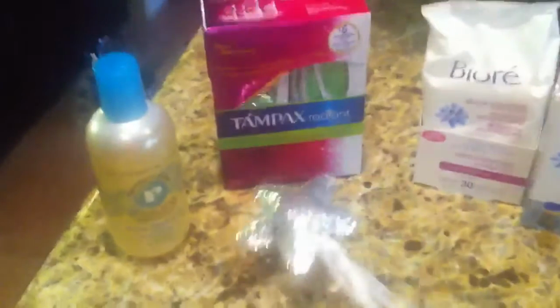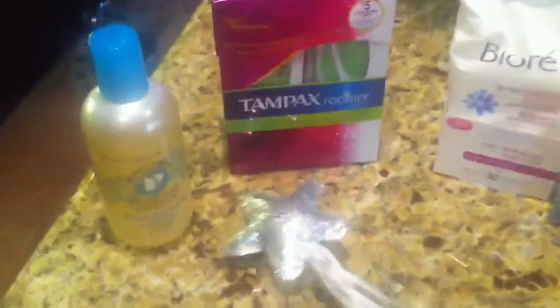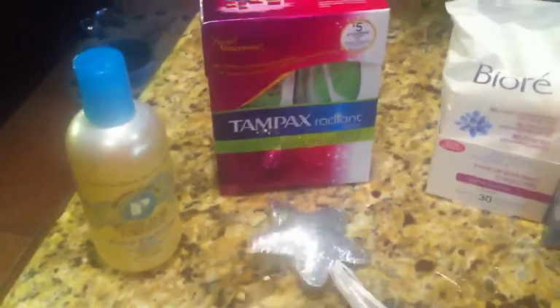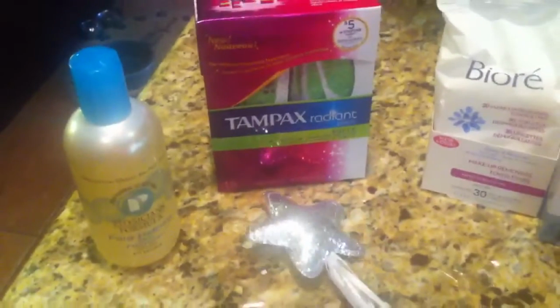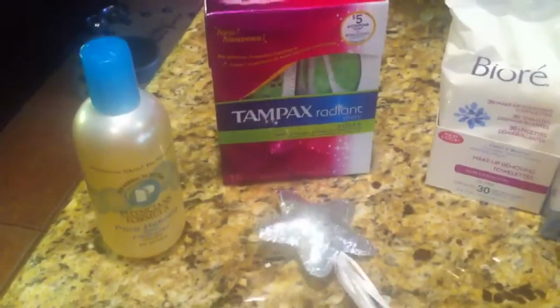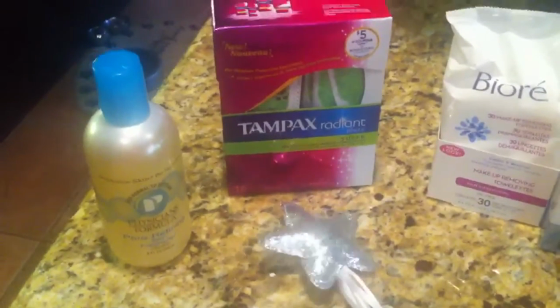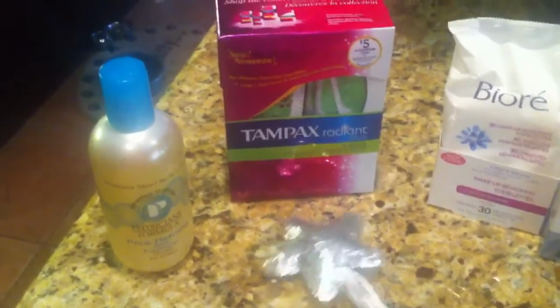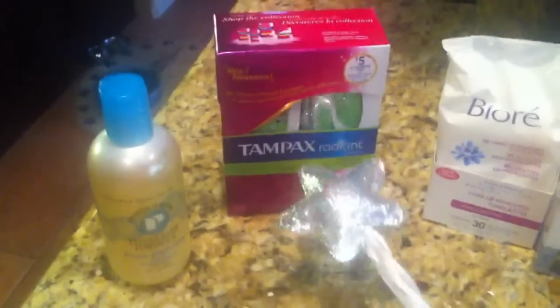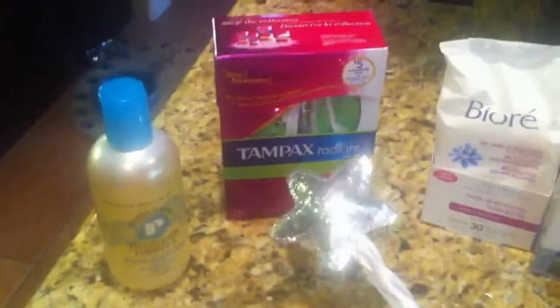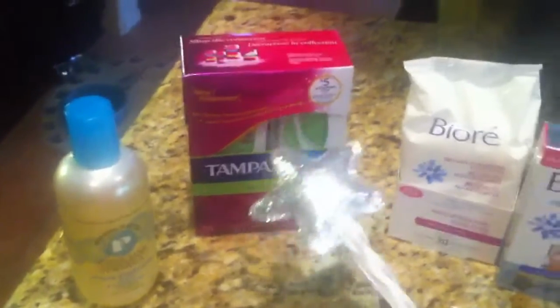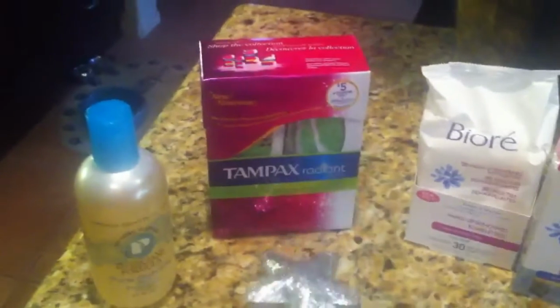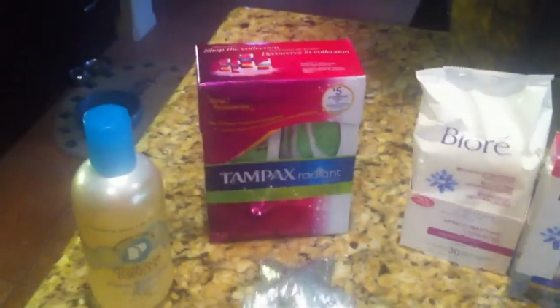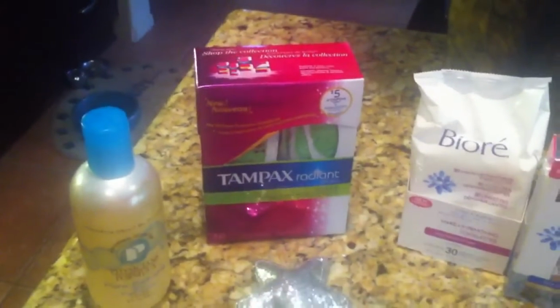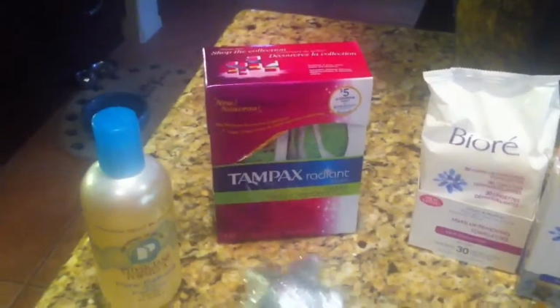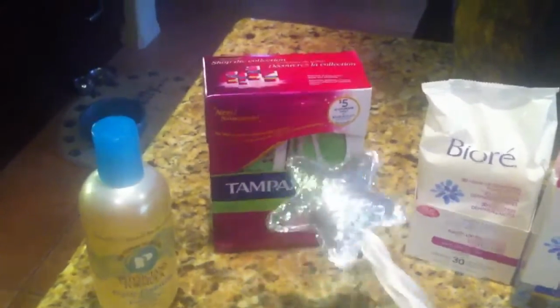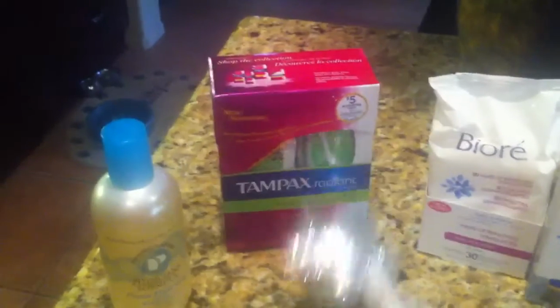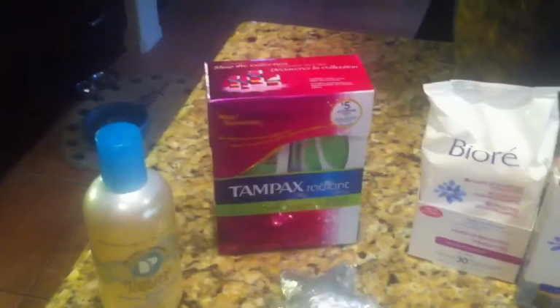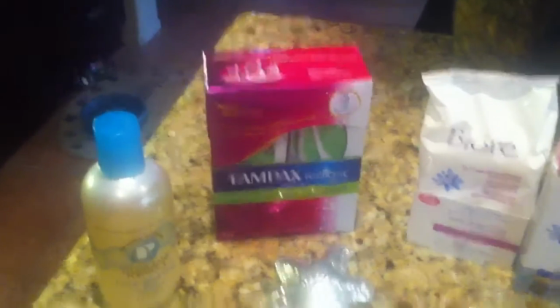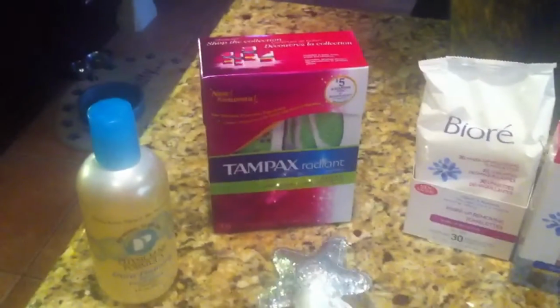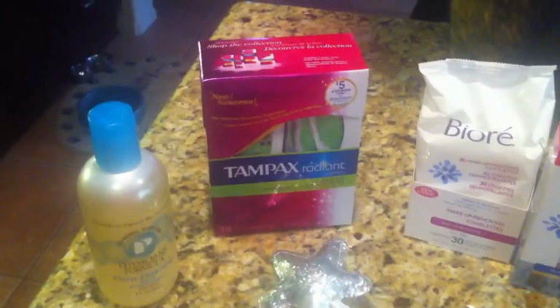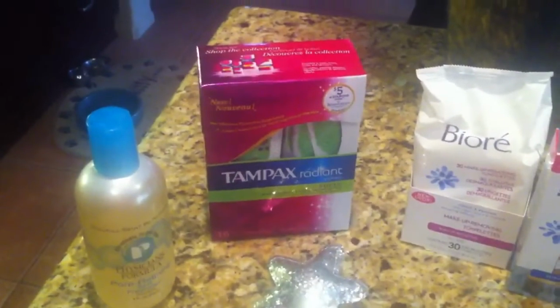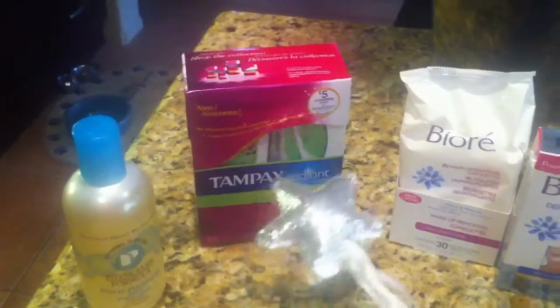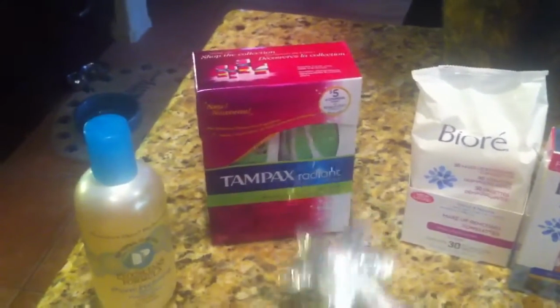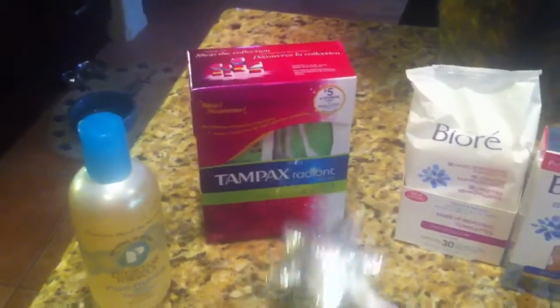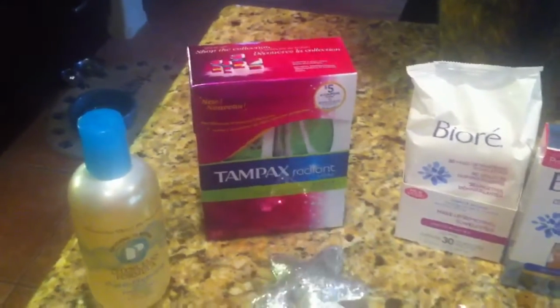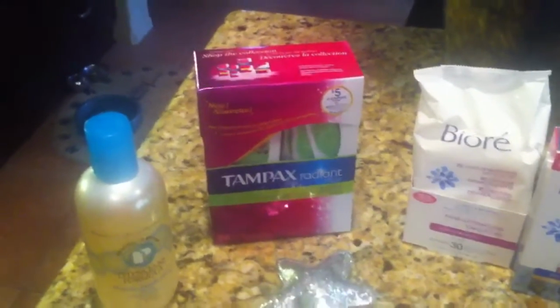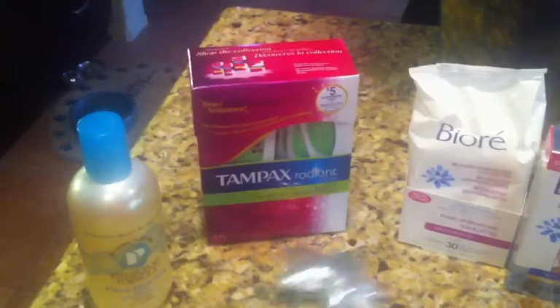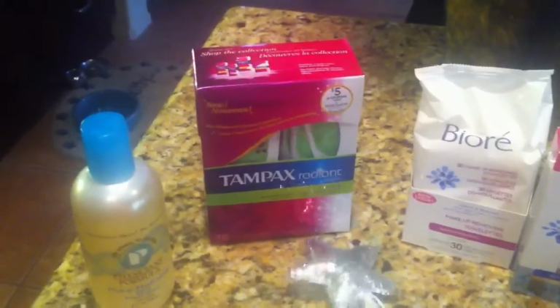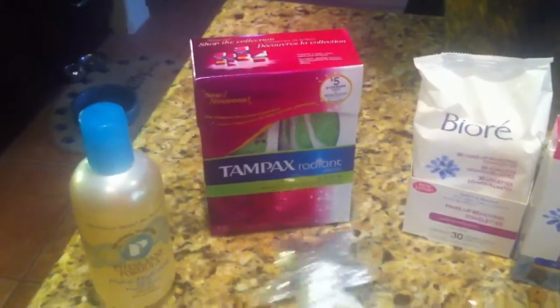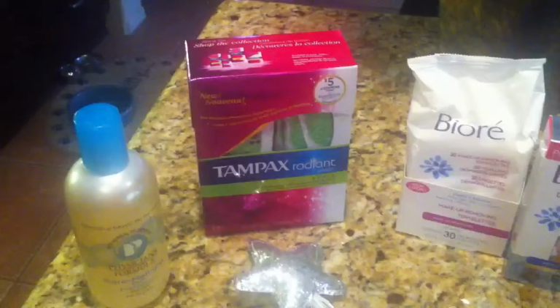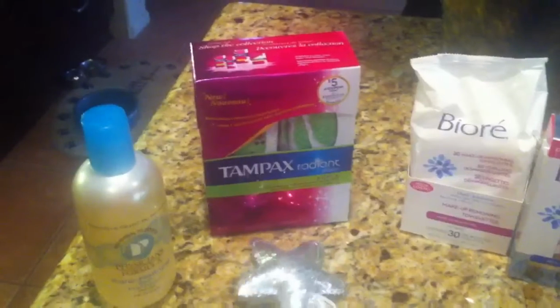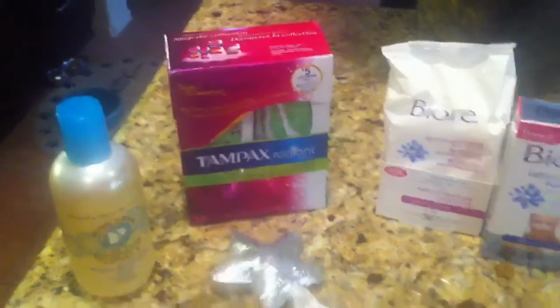So the first thing was the Tampax Radiant. This was on my blog post. It ends up being free with coupons. So we've seen a lot of this lately, so getting stocked up on that stuff.